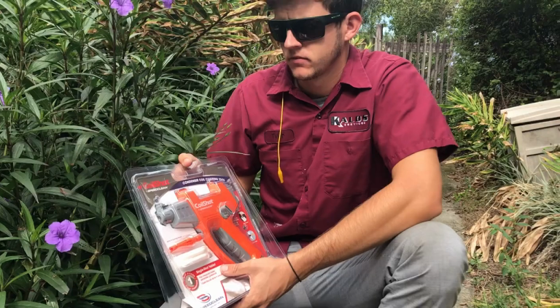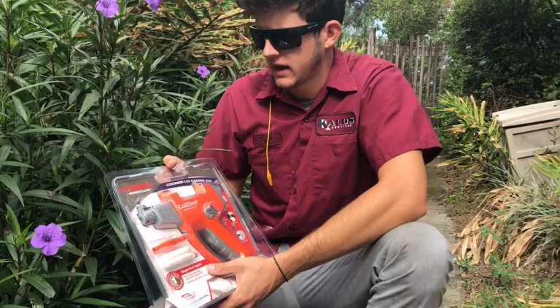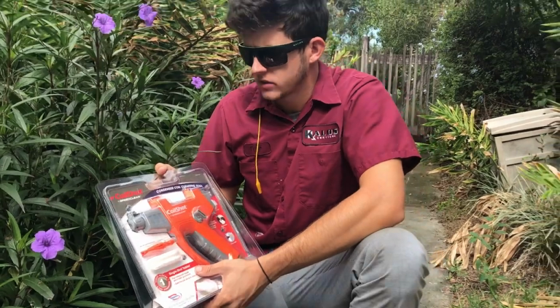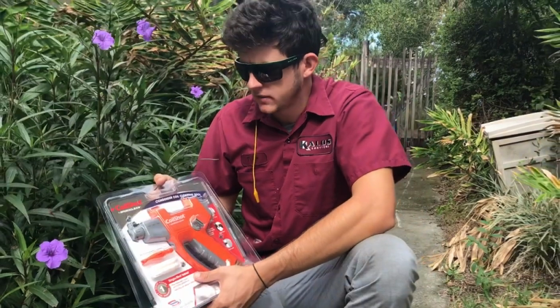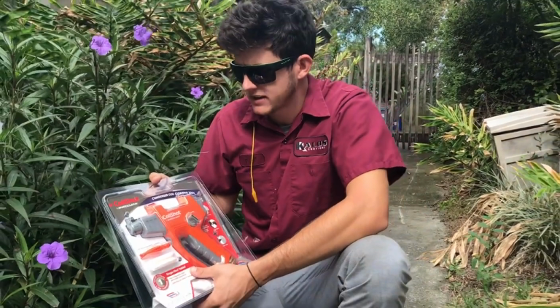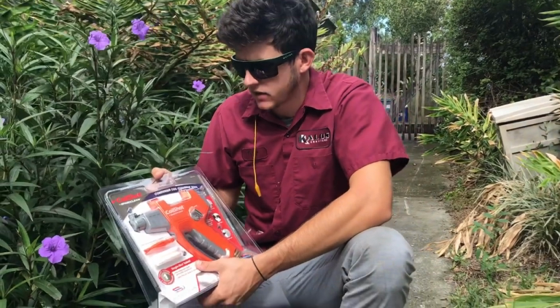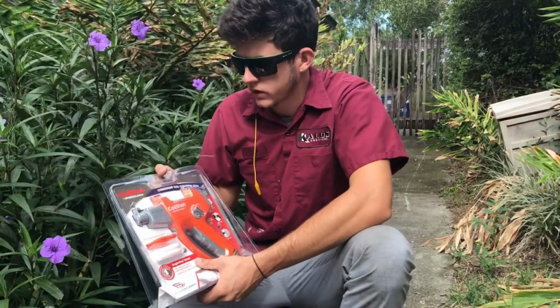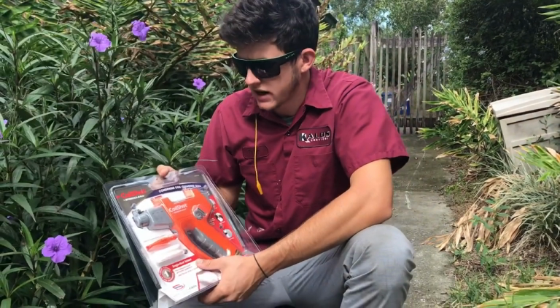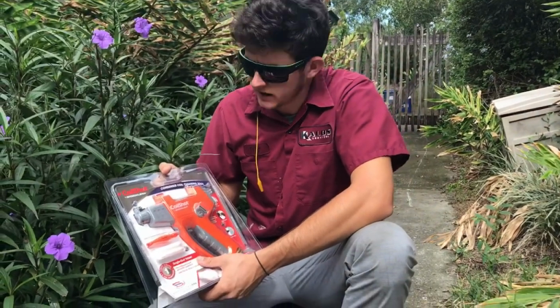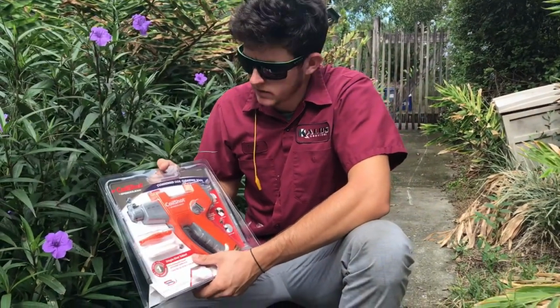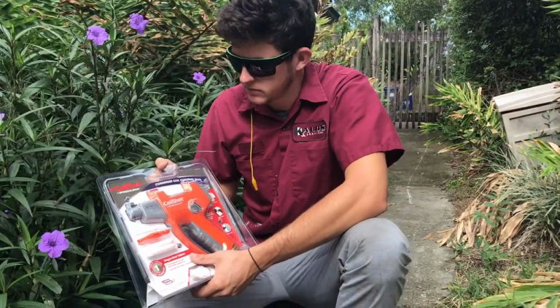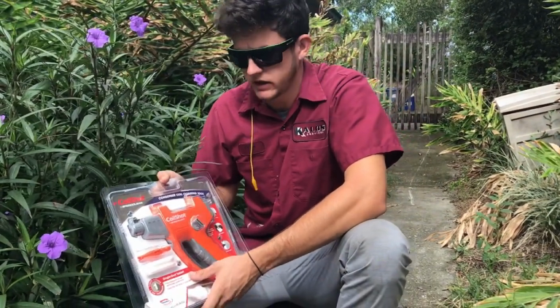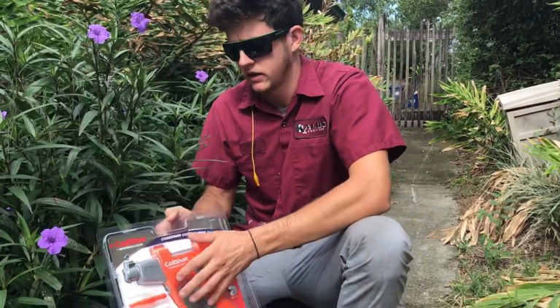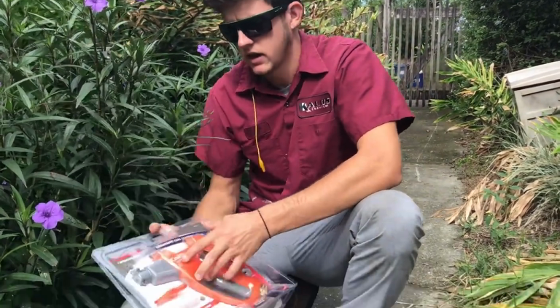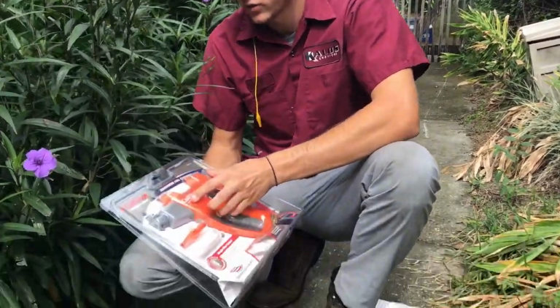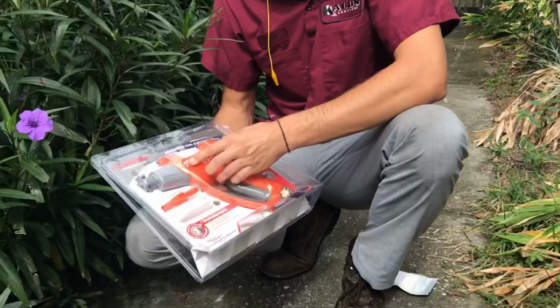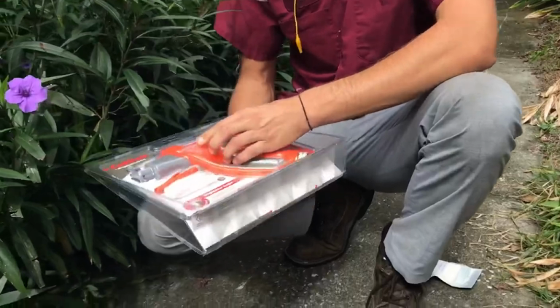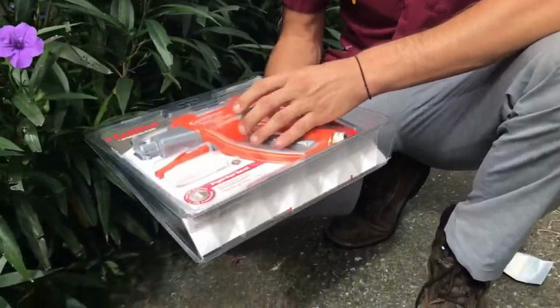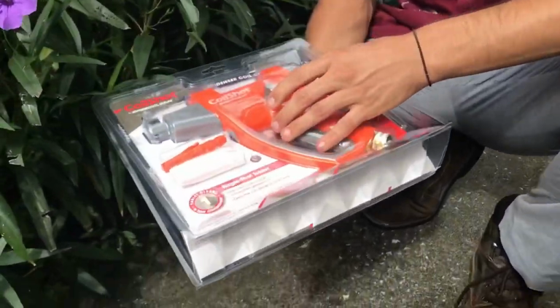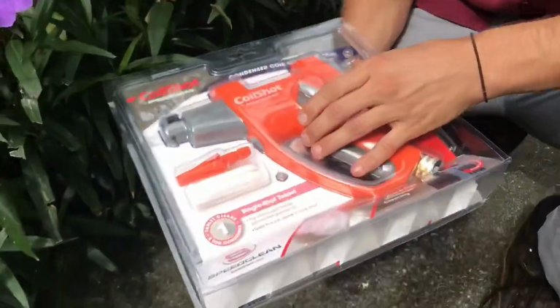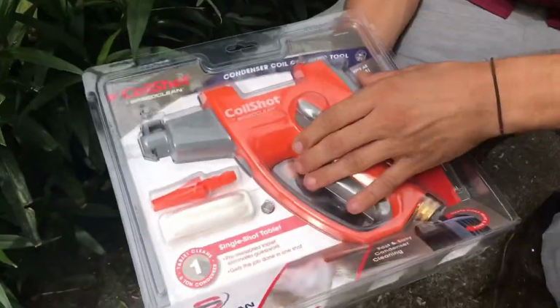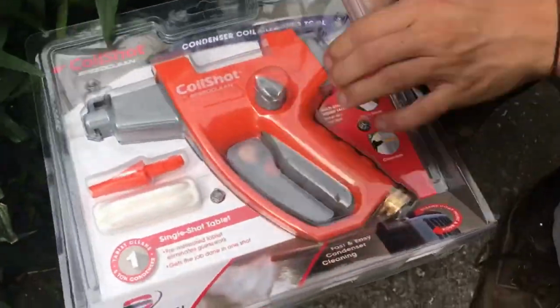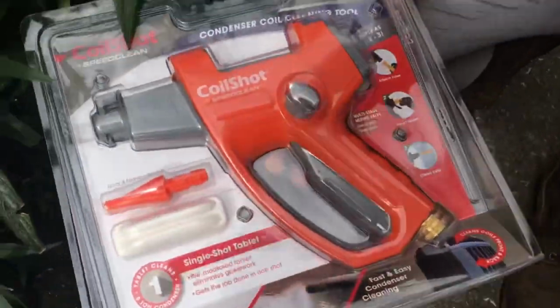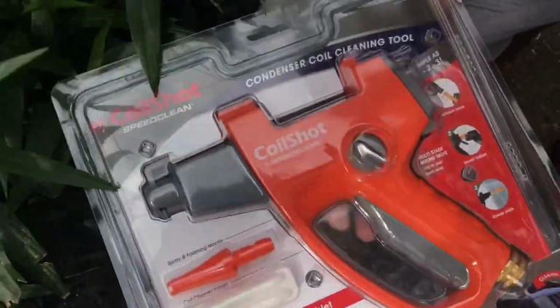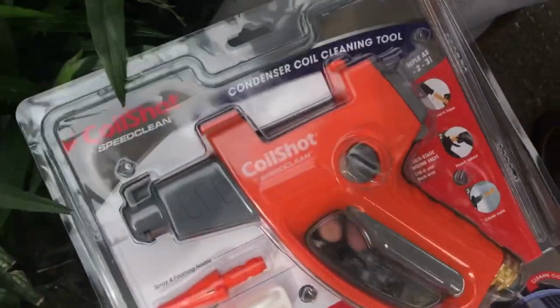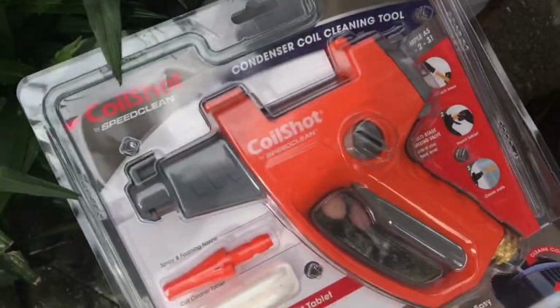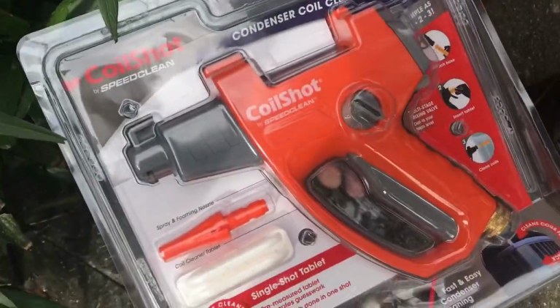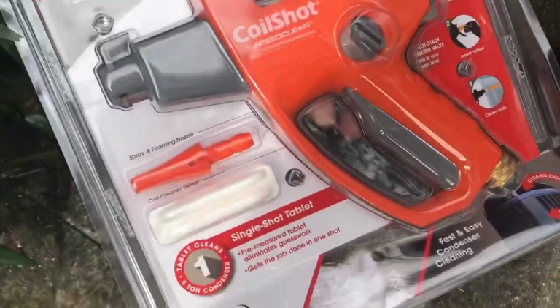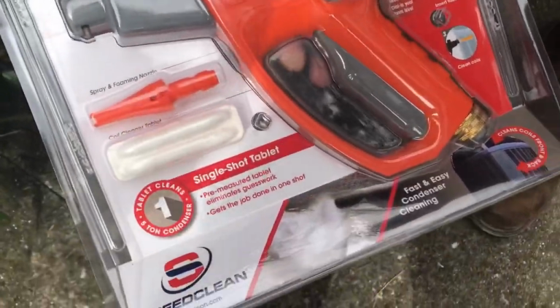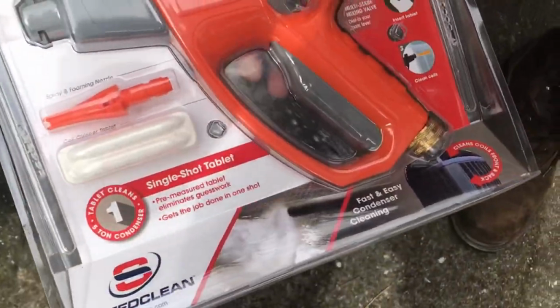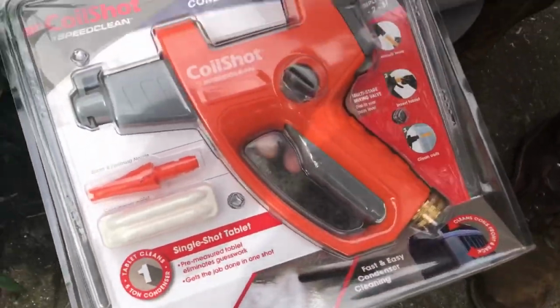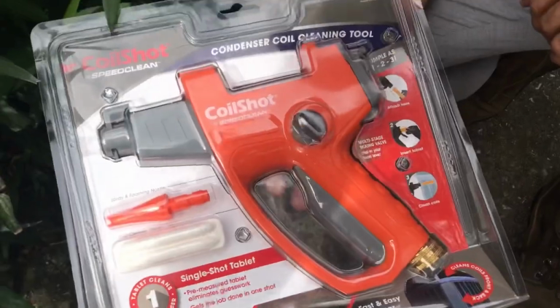Hey guys, so today I'm testing out the coil shotgun here by Speed Clean. We're just gonna do a condenser coil wash here with it — gonna test it out, see how it works. So far it looks awesome, looking forward to trying it out.